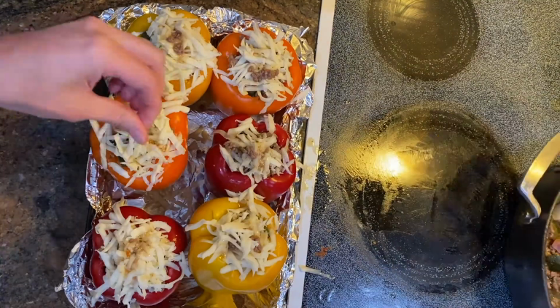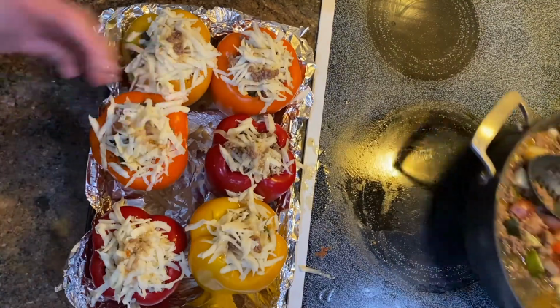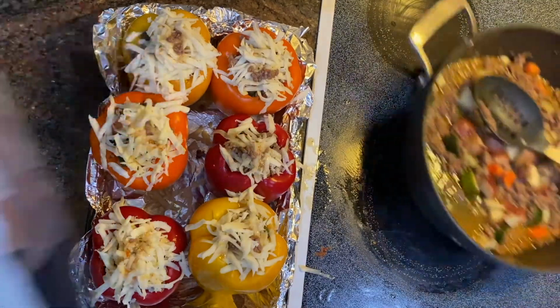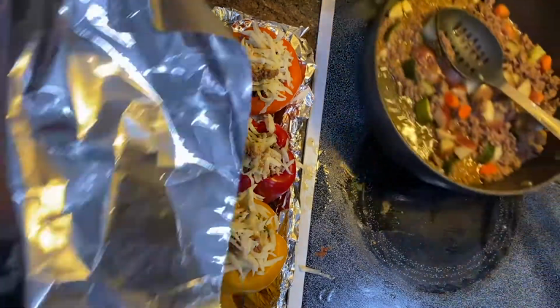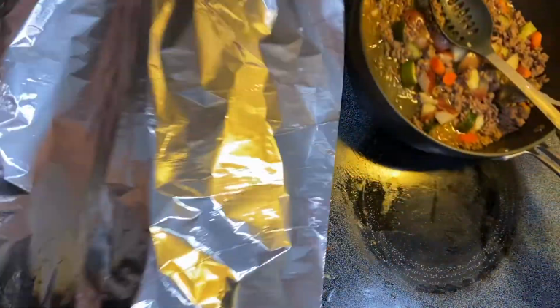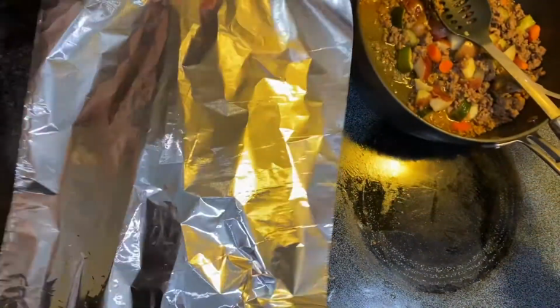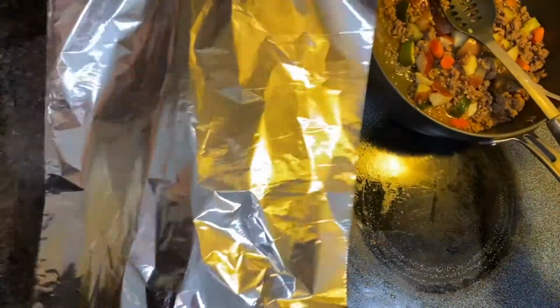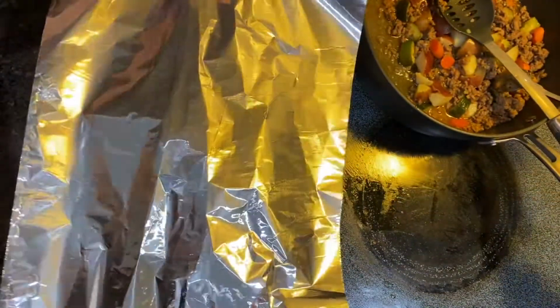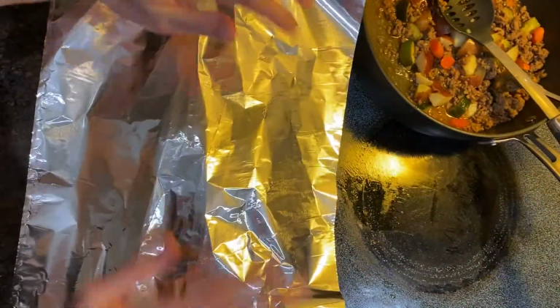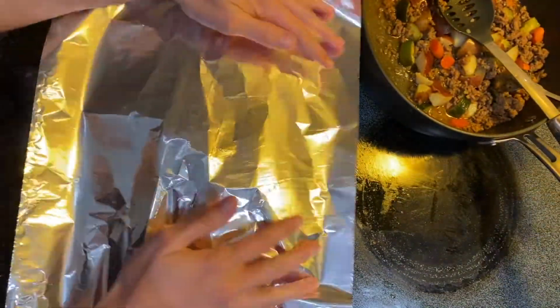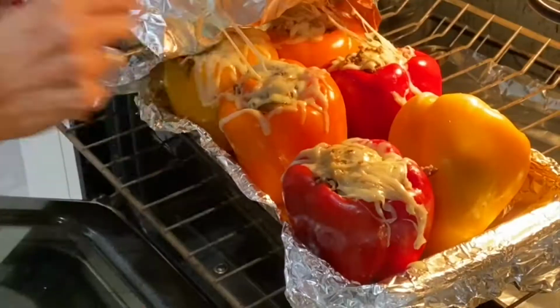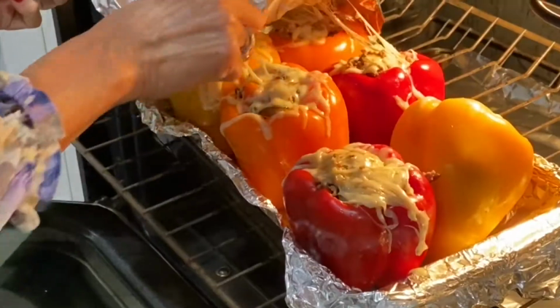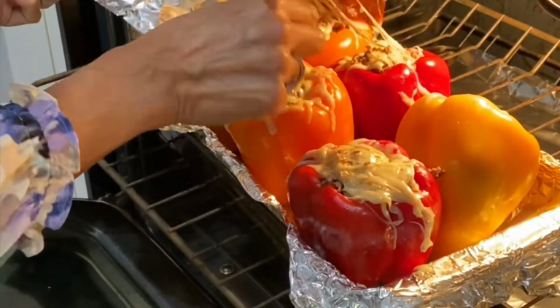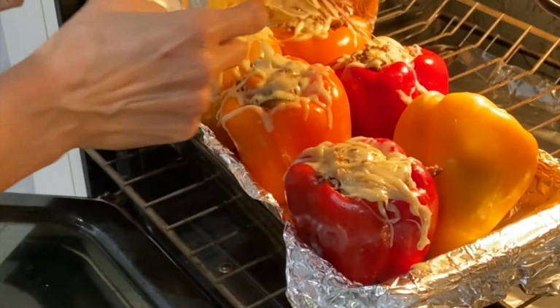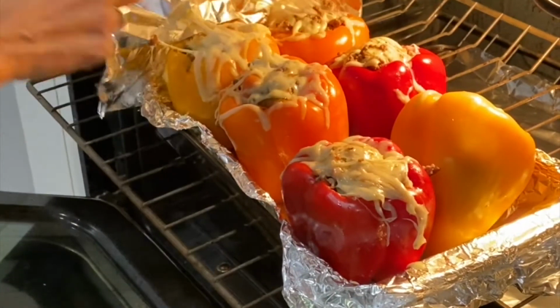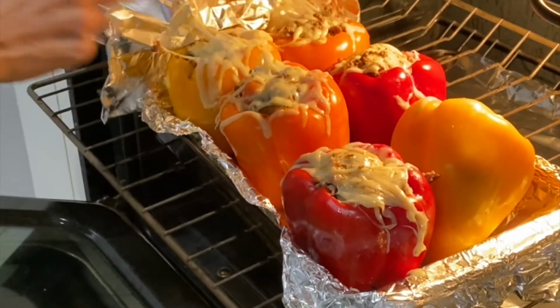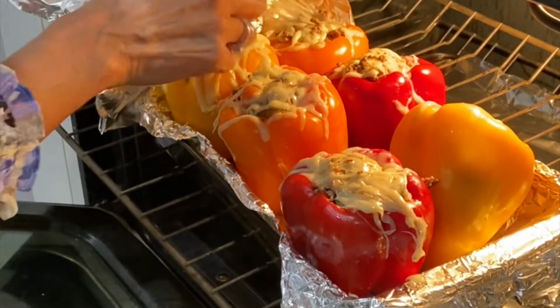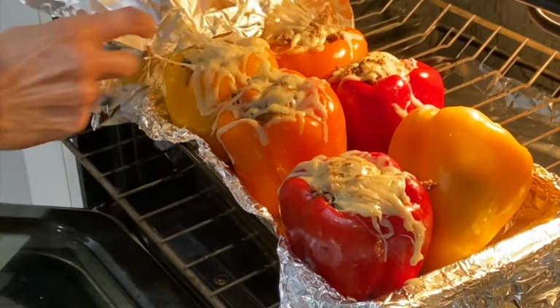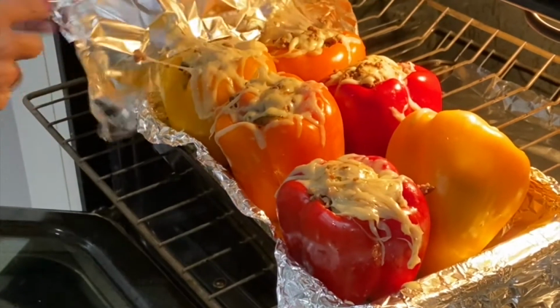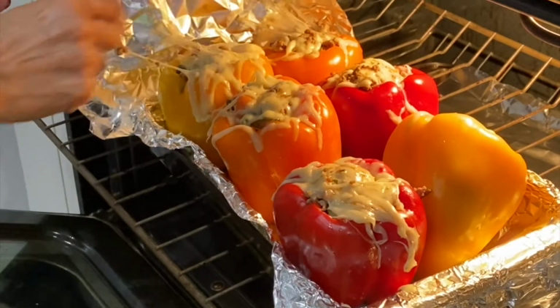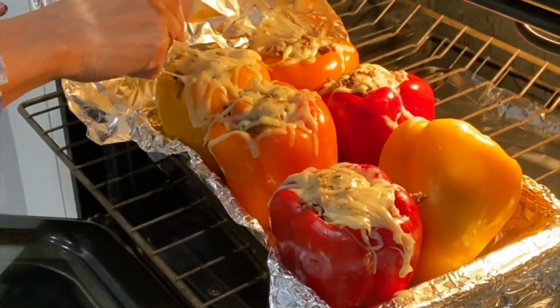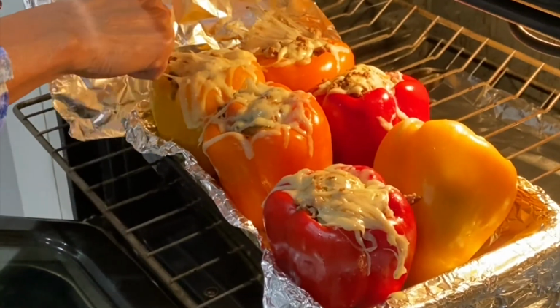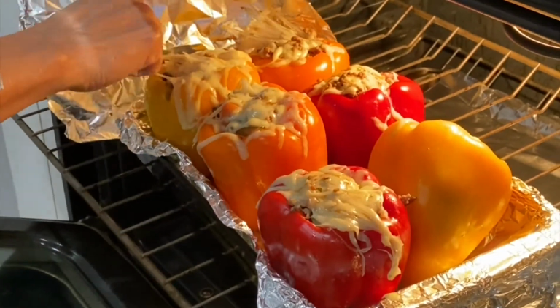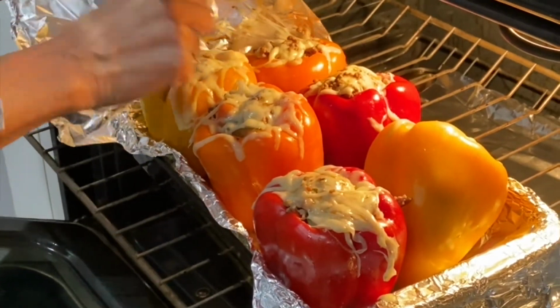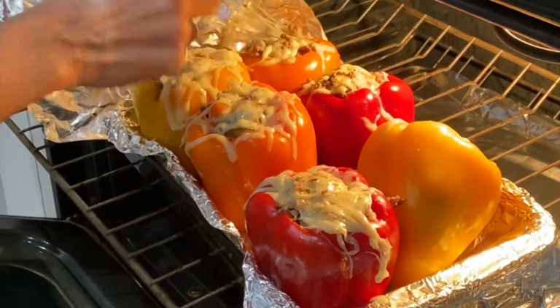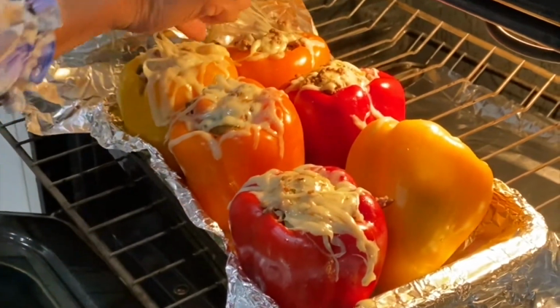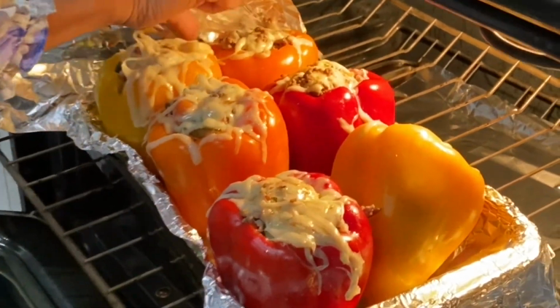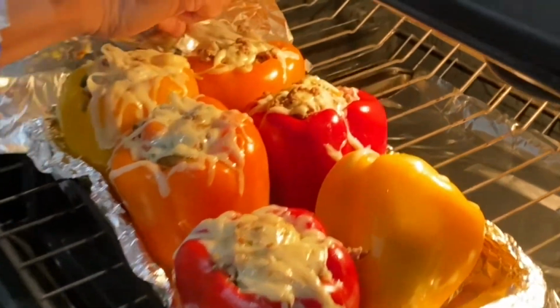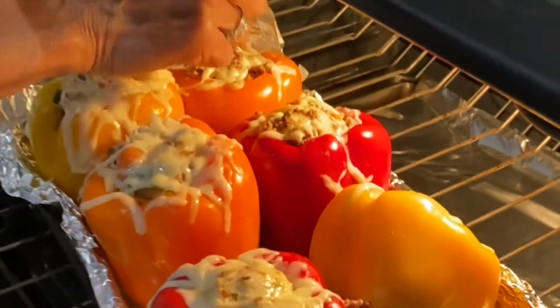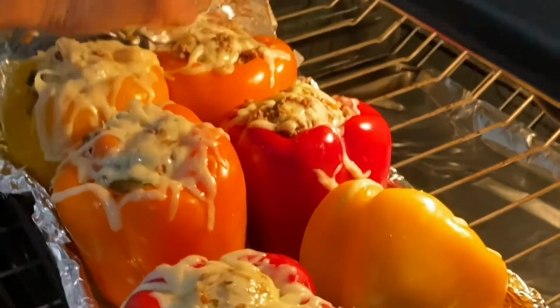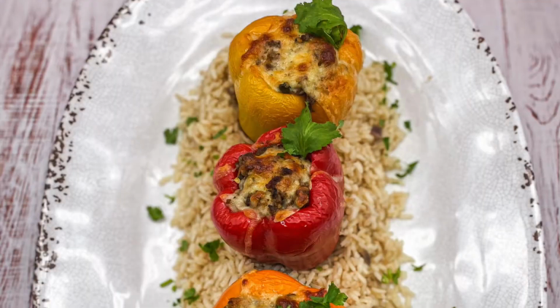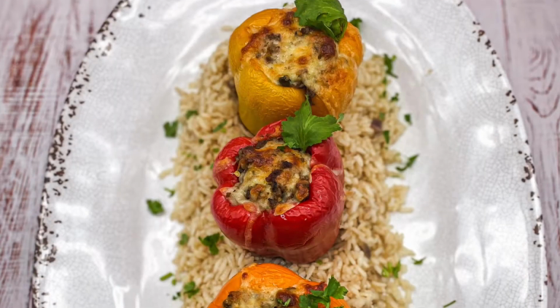Cover tightly with foil and bake for 10 minutes. Then uncover and bake for another 15 to 20 minutes until the peppers are tender. Enjoy!